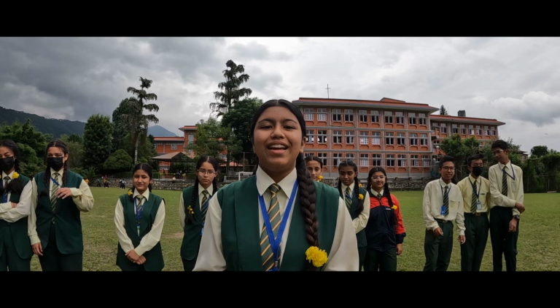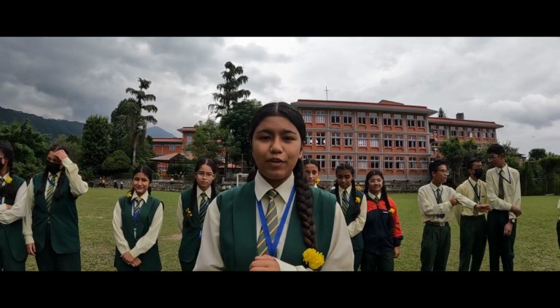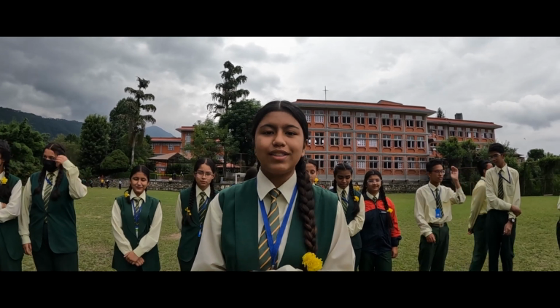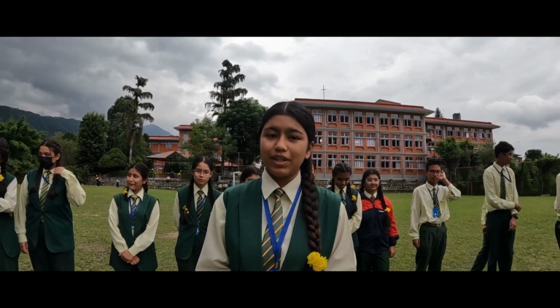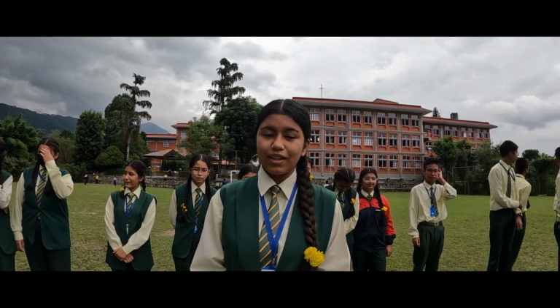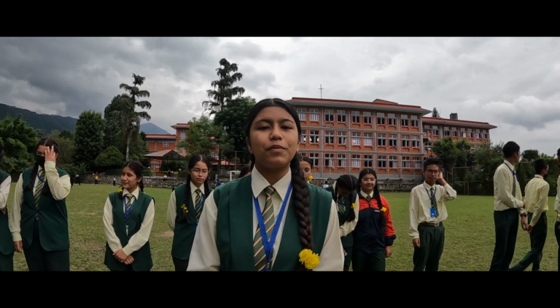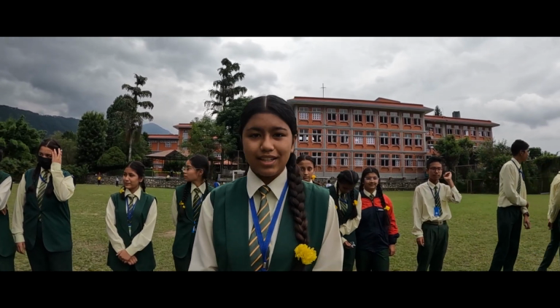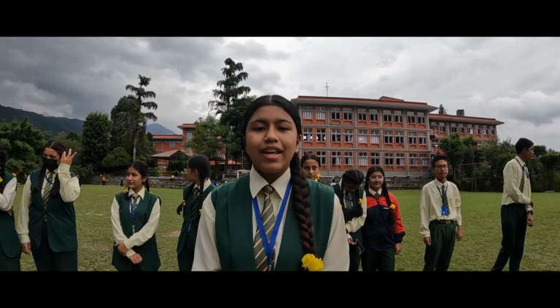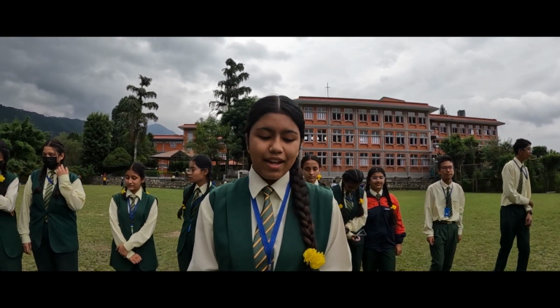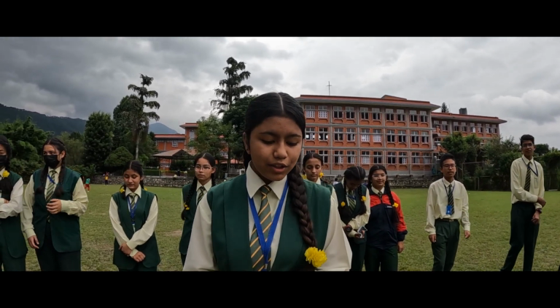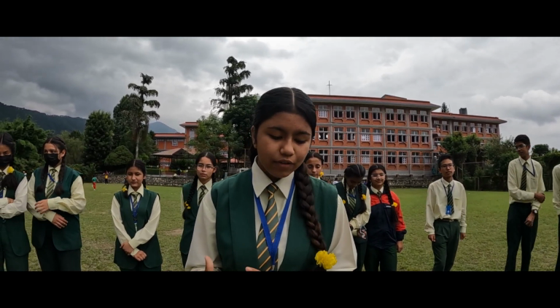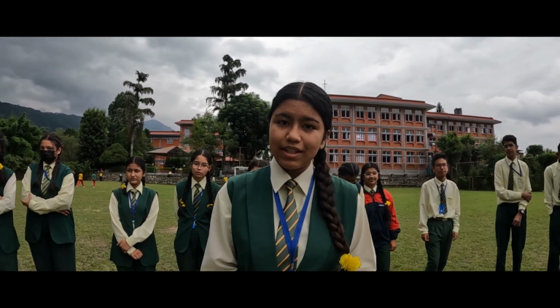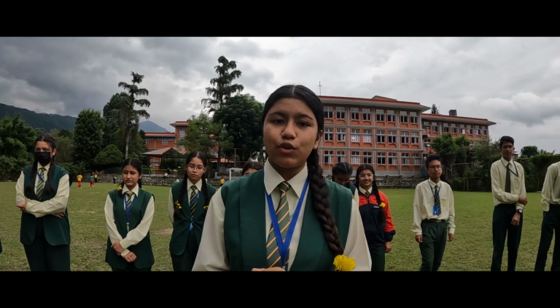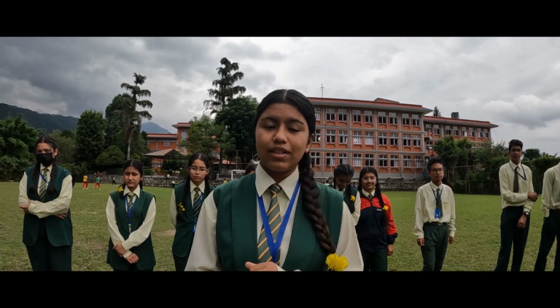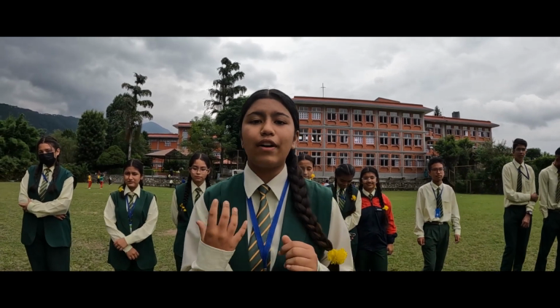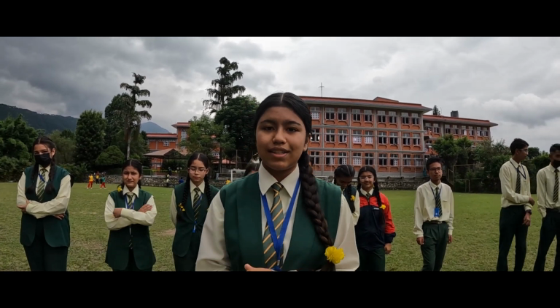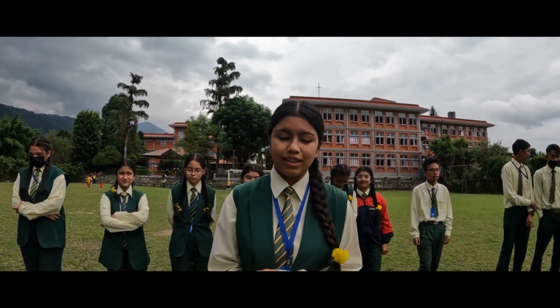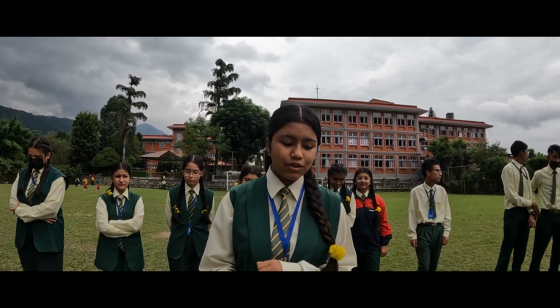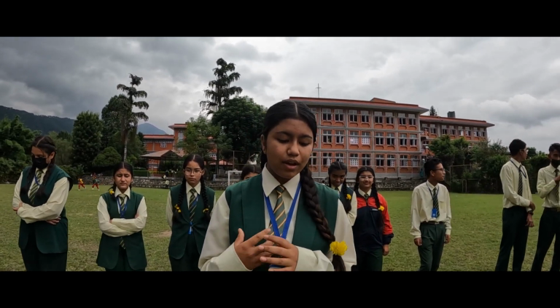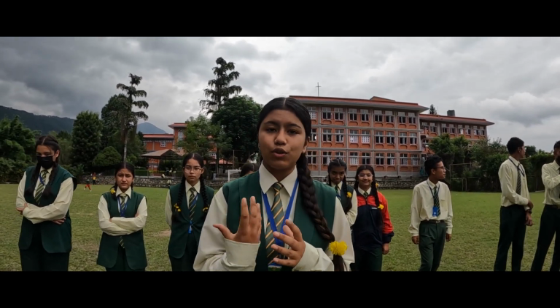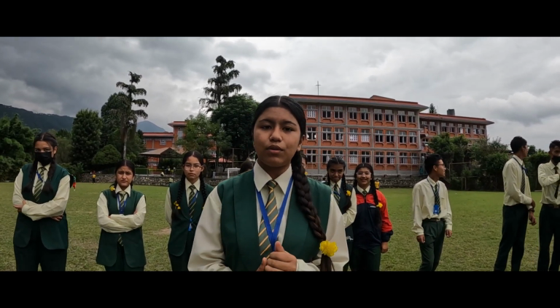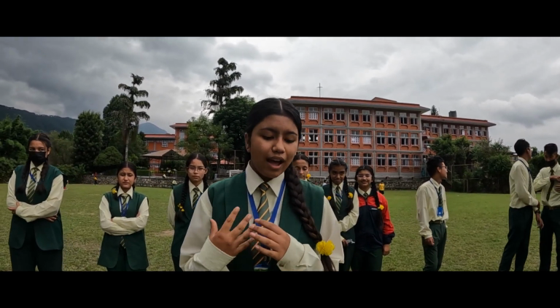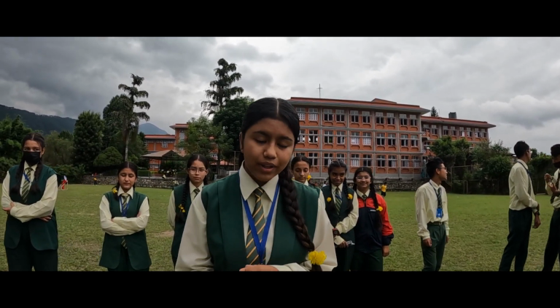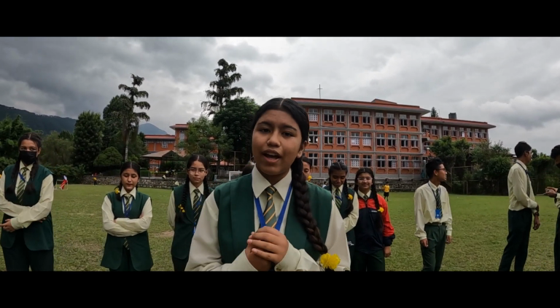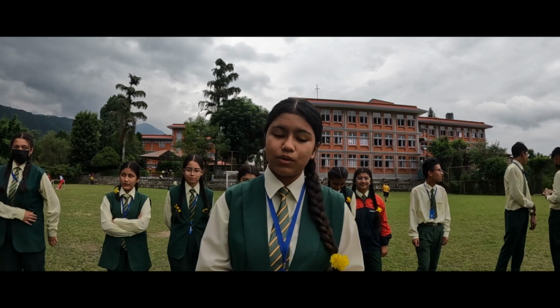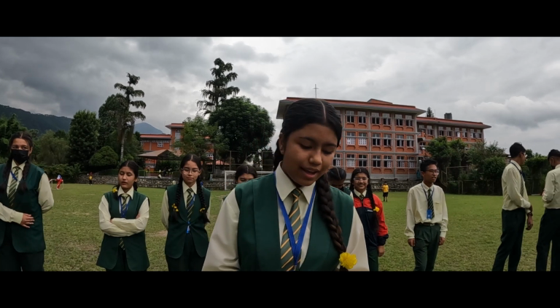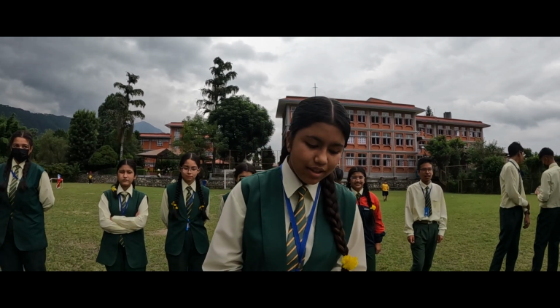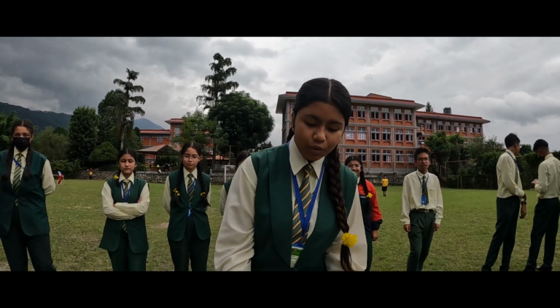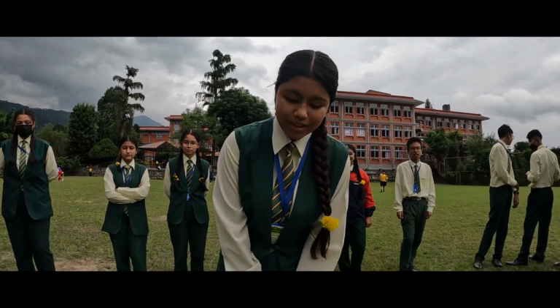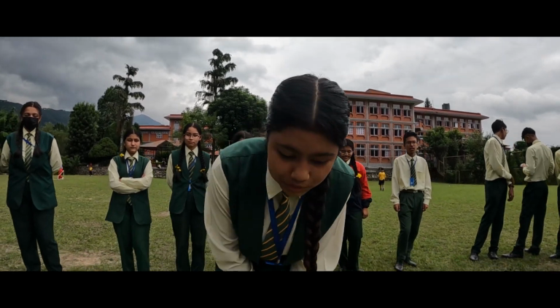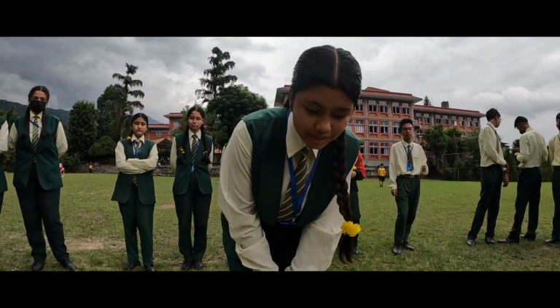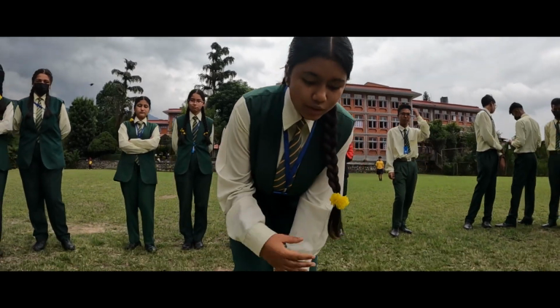Hello everyone, this is Mini Tempadan from grade 10. Recently we completed our drone lesson in our ICT class, and today I'm going to show you how we can fly a drone and how we use it.